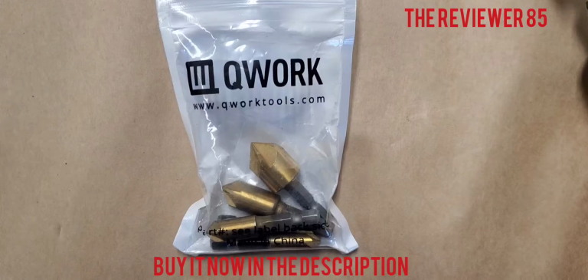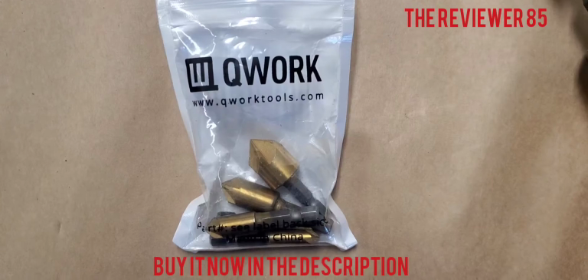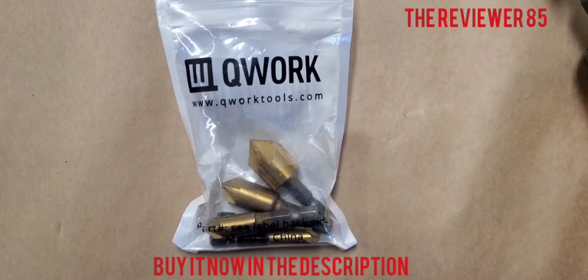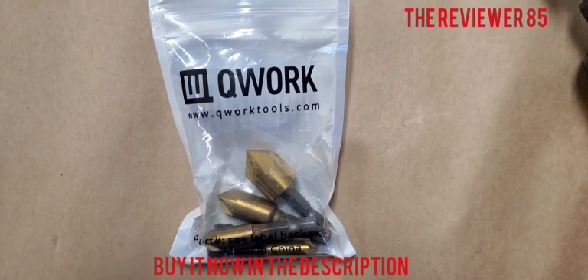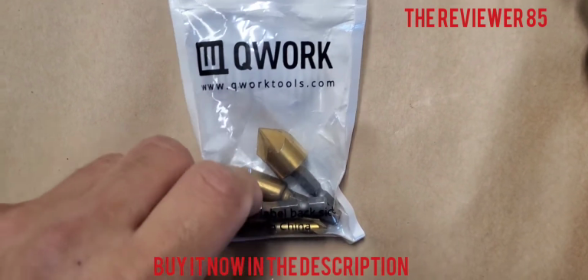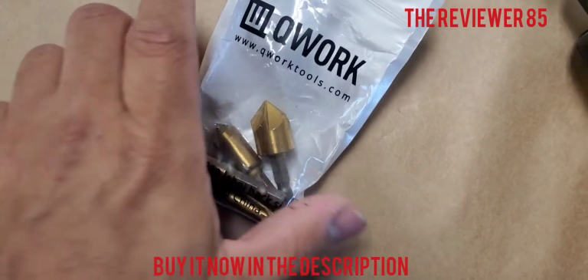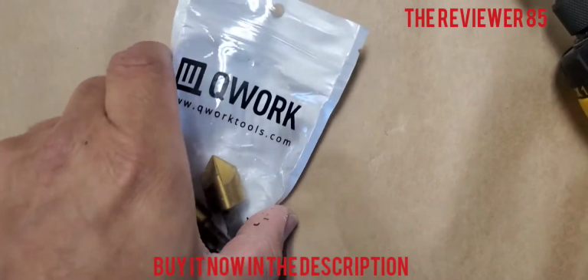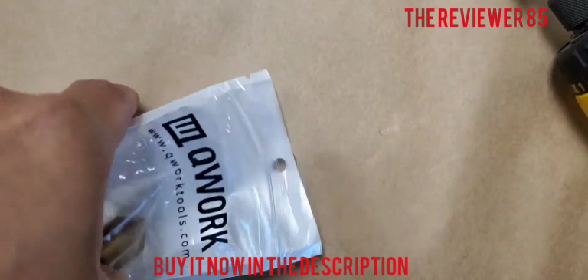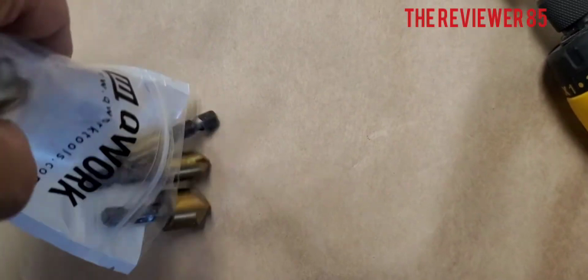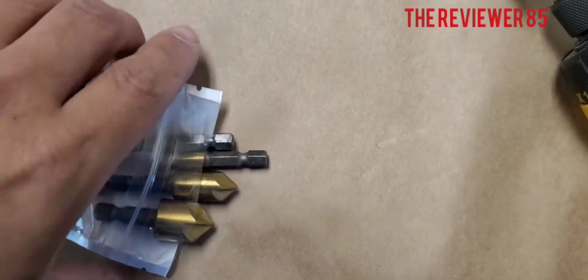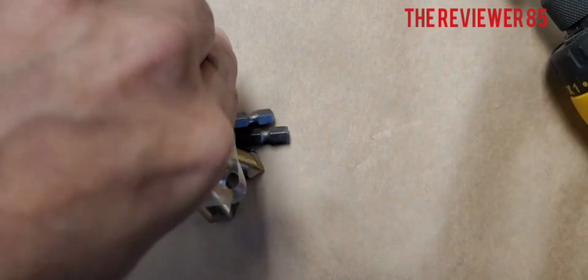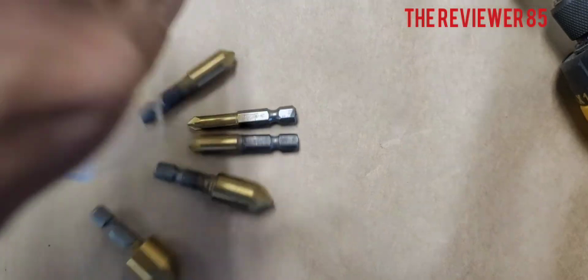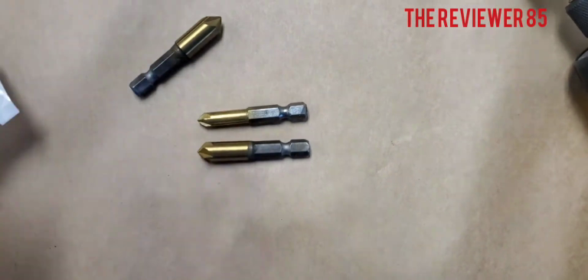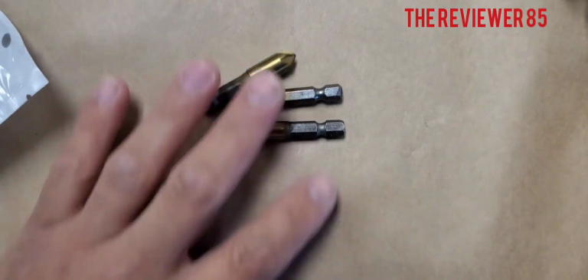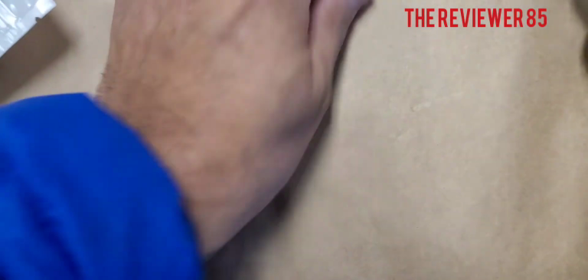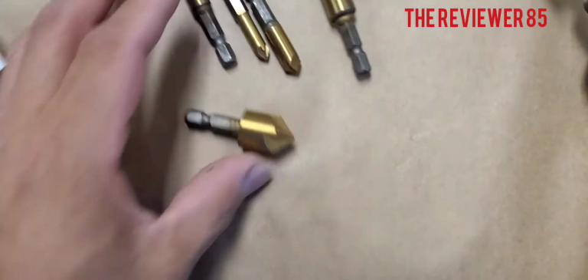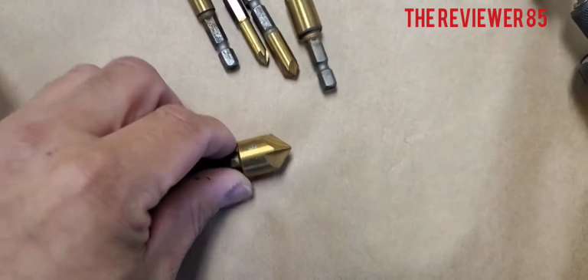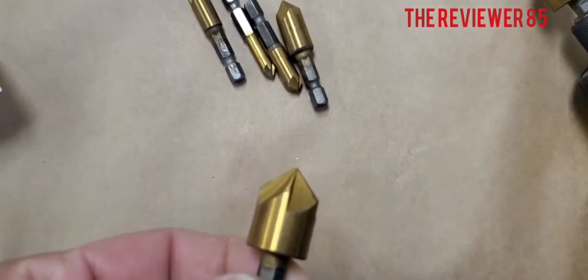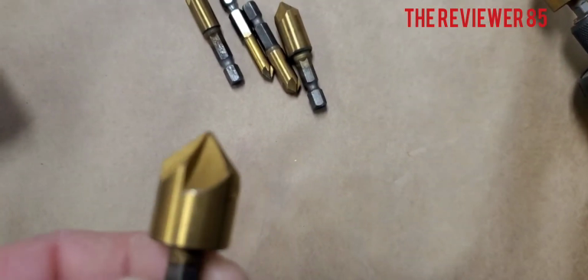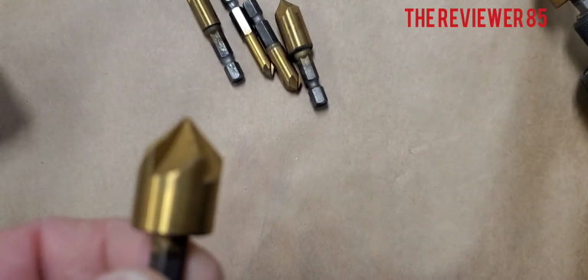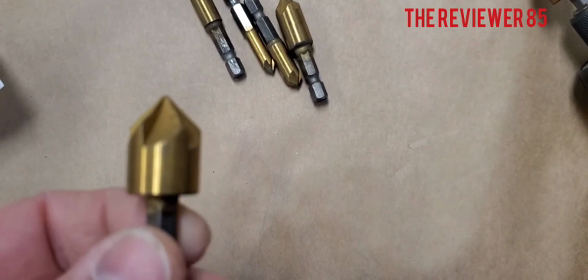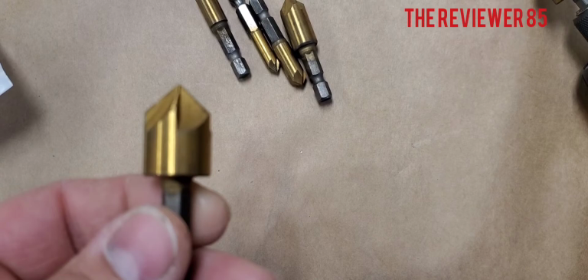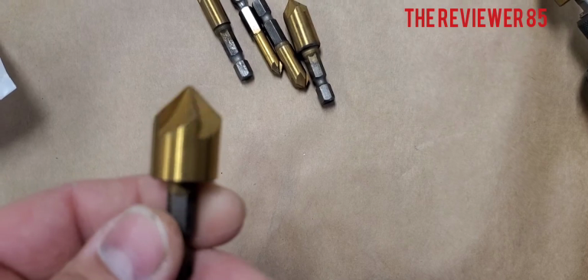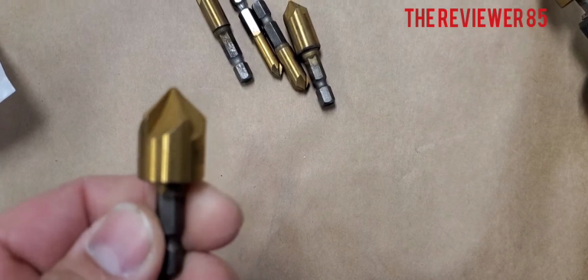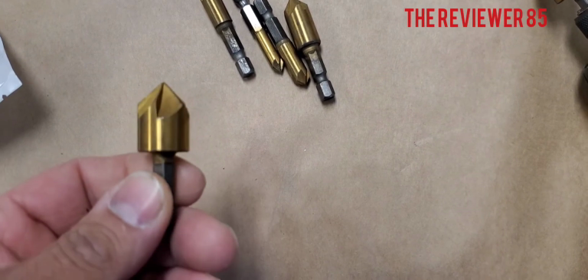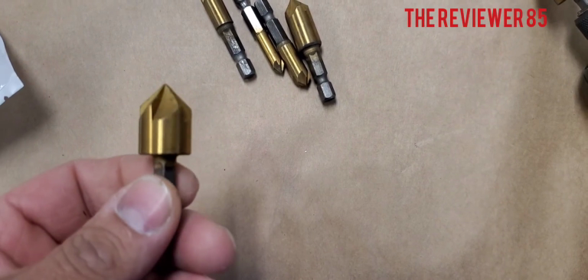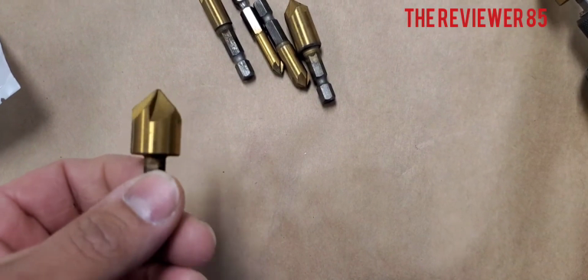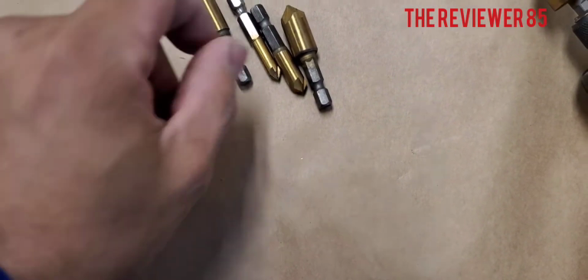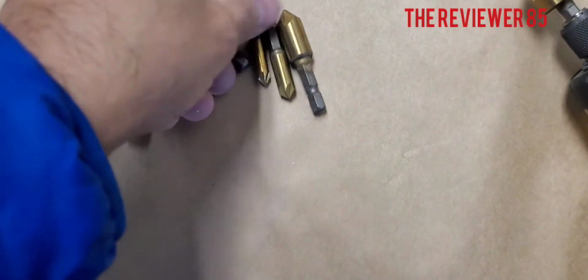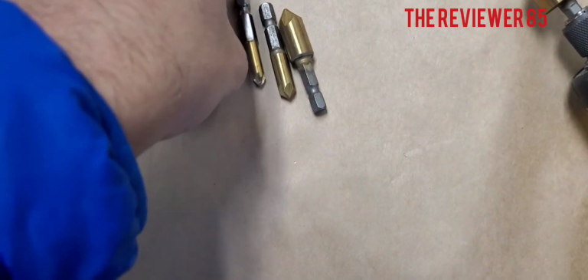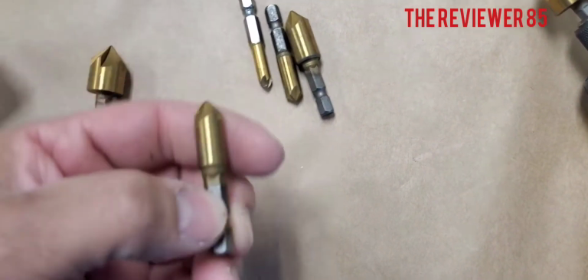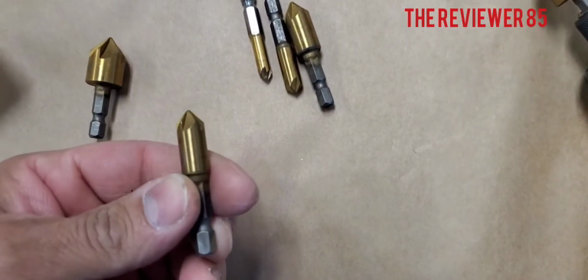When you order the countersink drill bits, they come in a little bag like this. They are very good so far — look at that, this is the bigger one. They come in all different sizes.